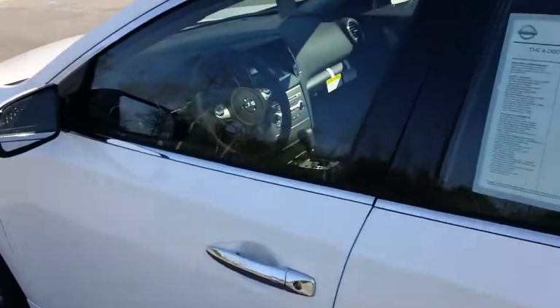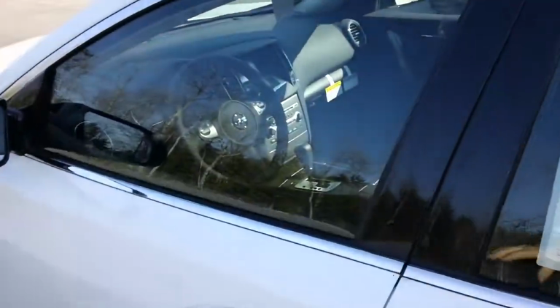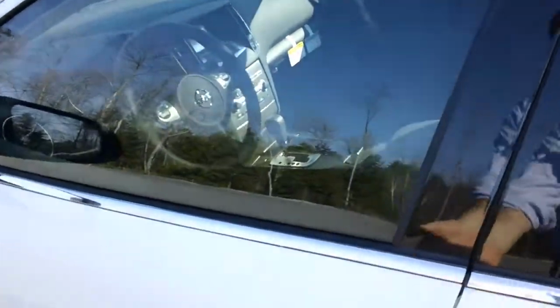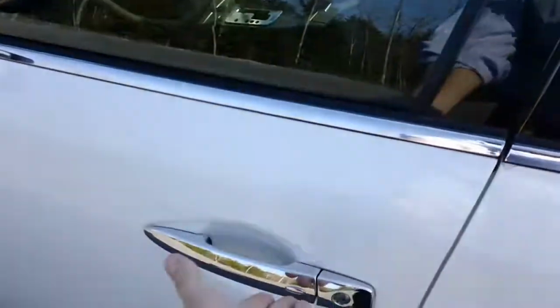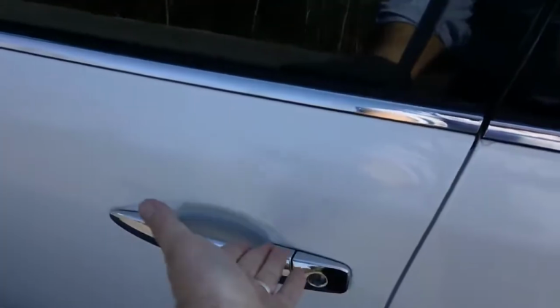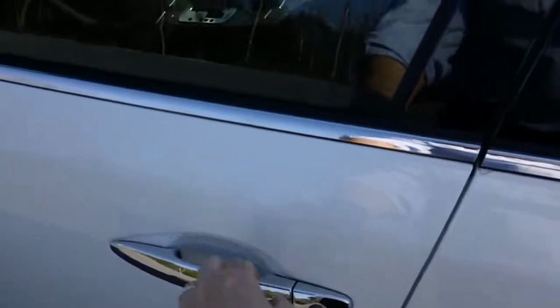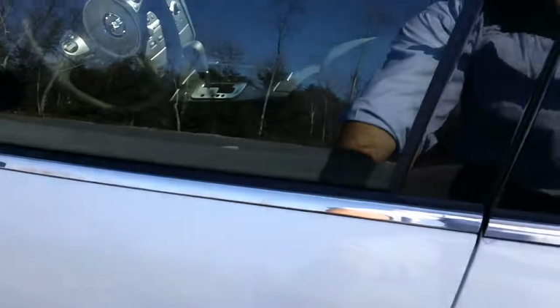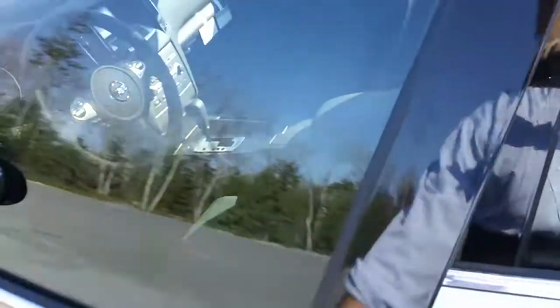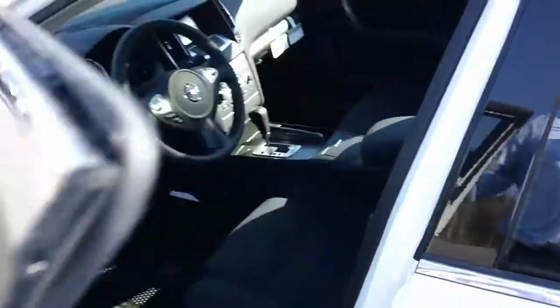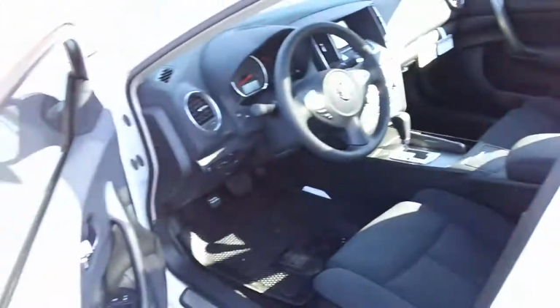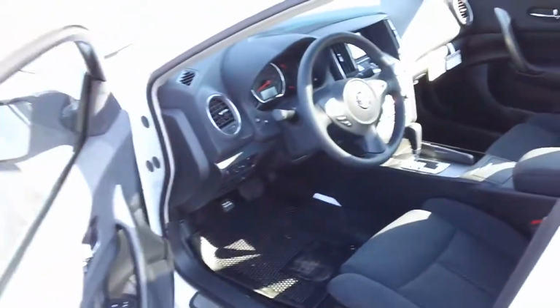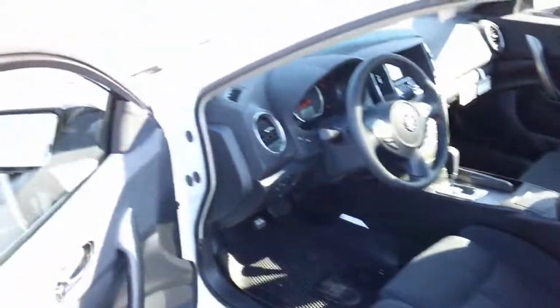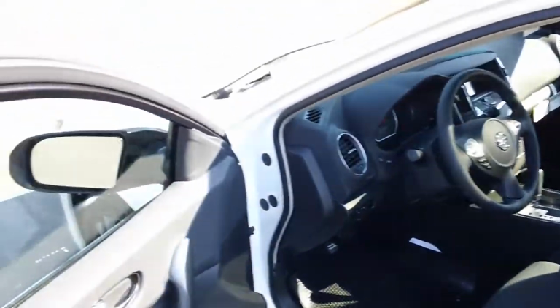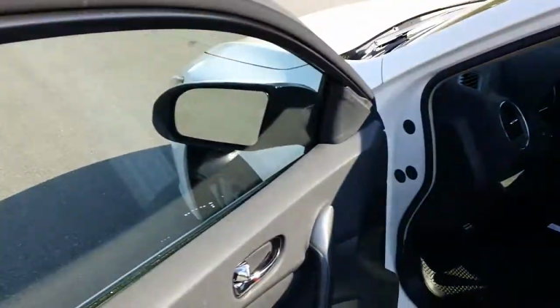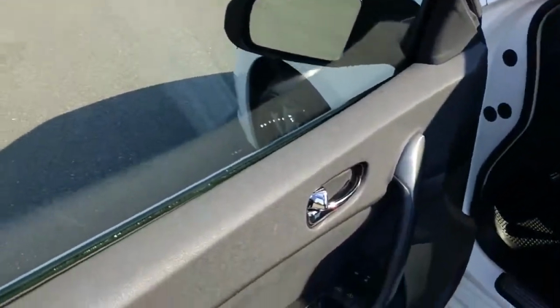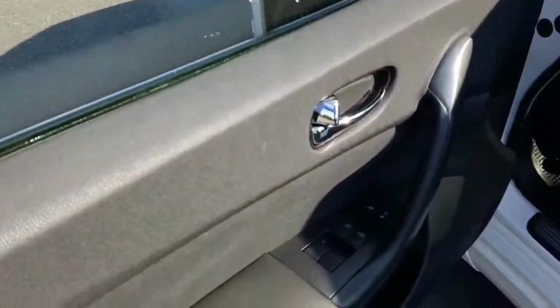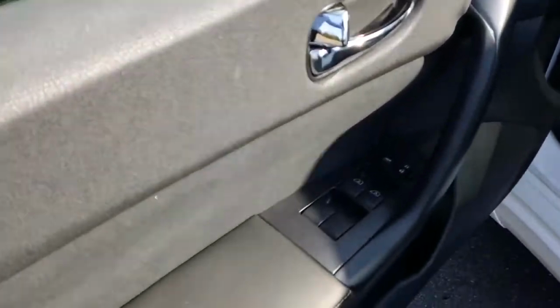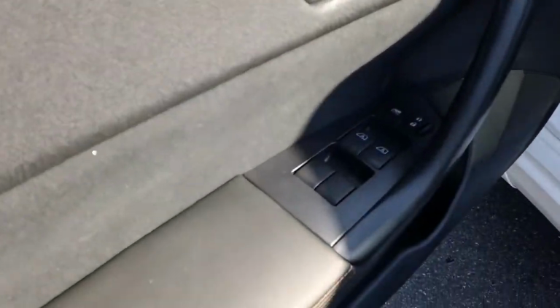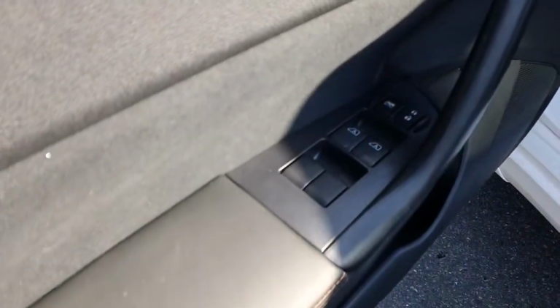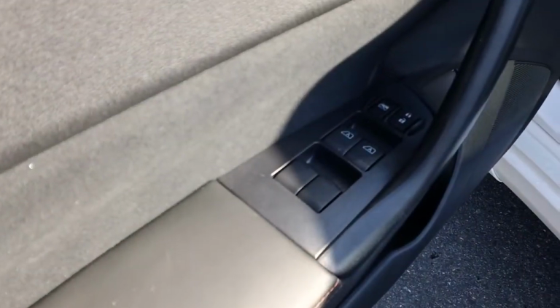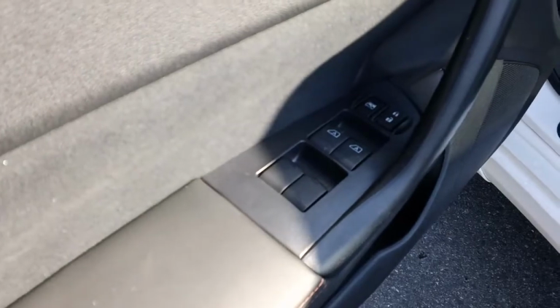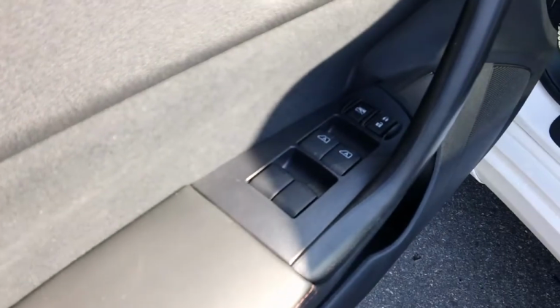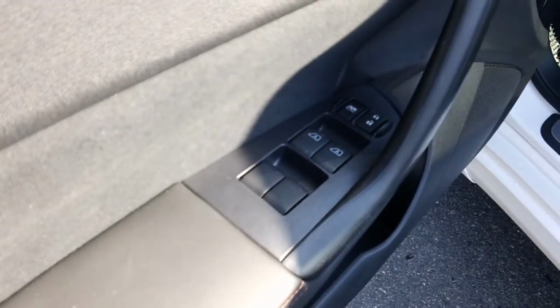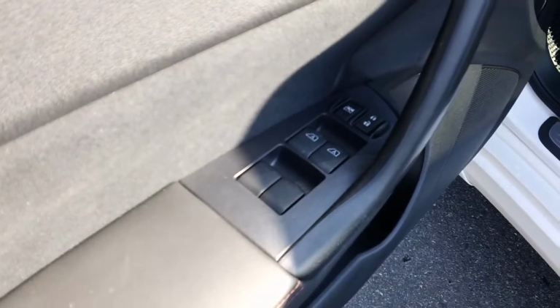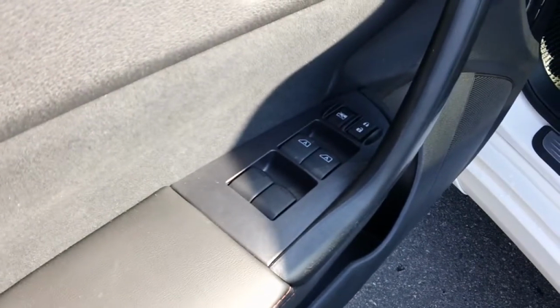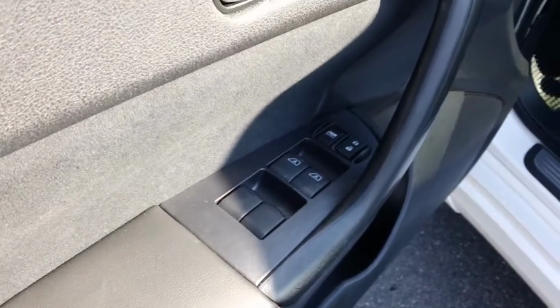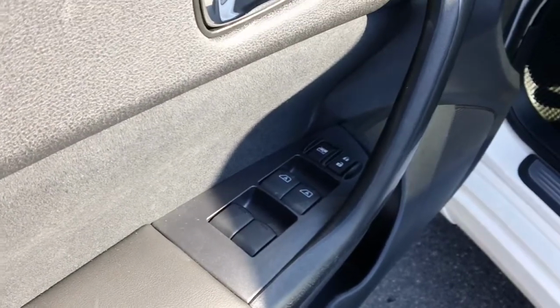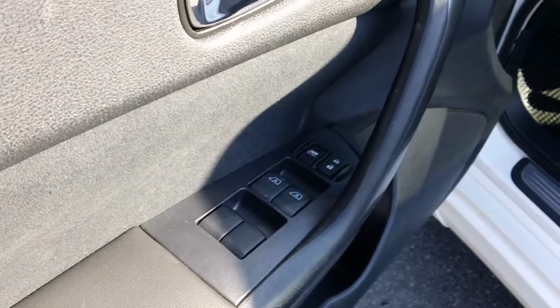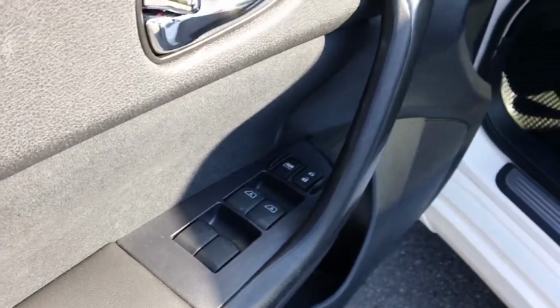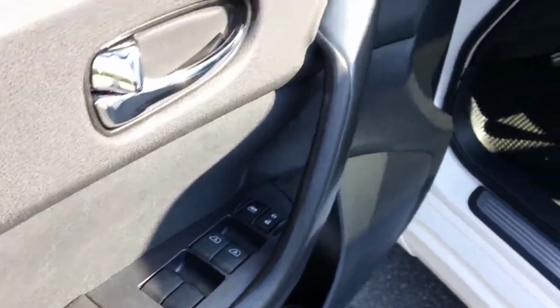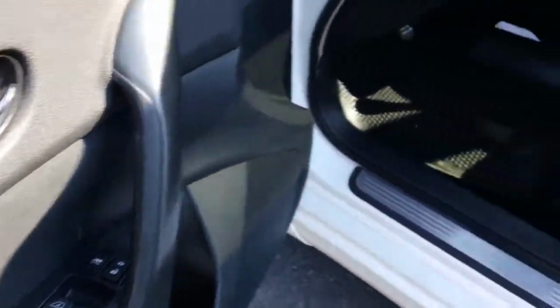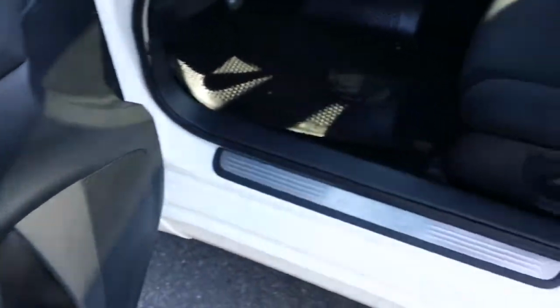You do have your proximity key. Power windows, power locks. You do have child safe locks in the rear.